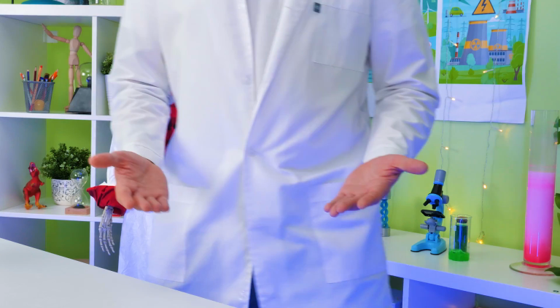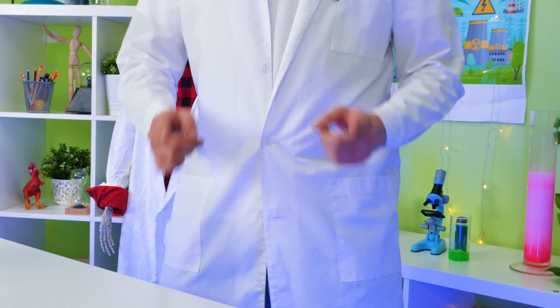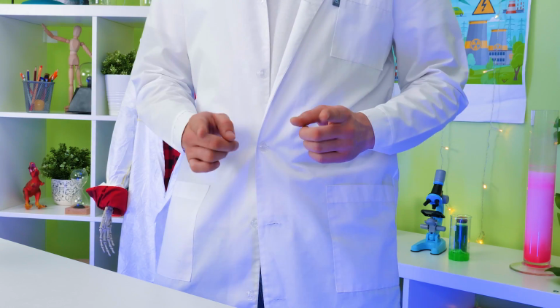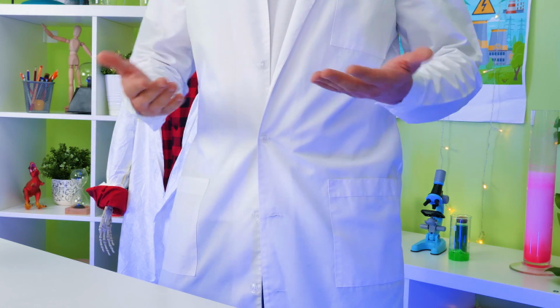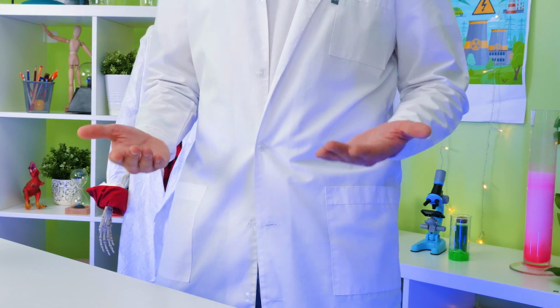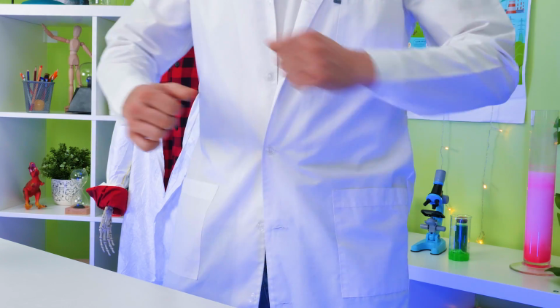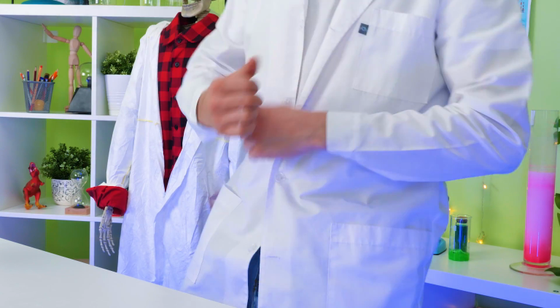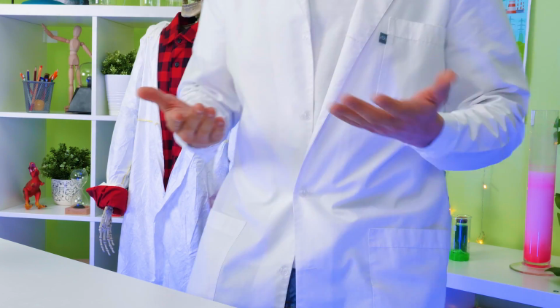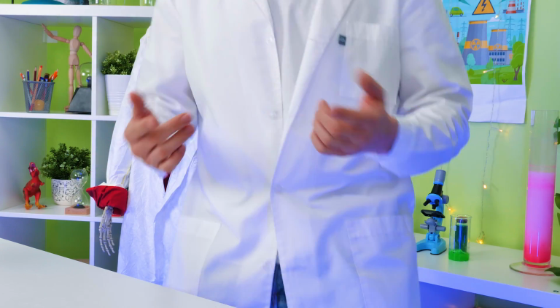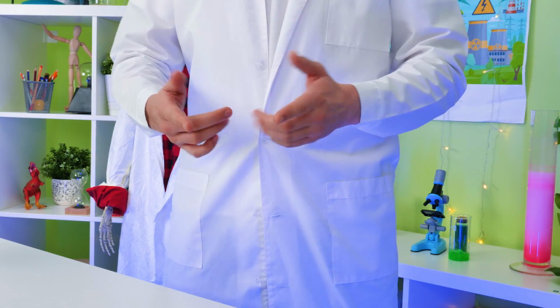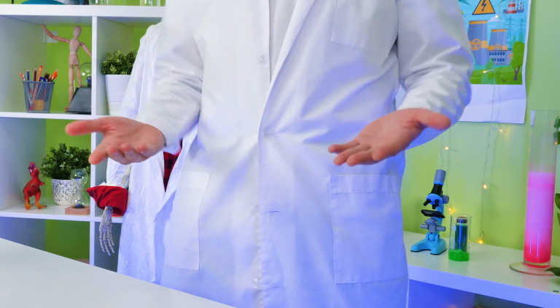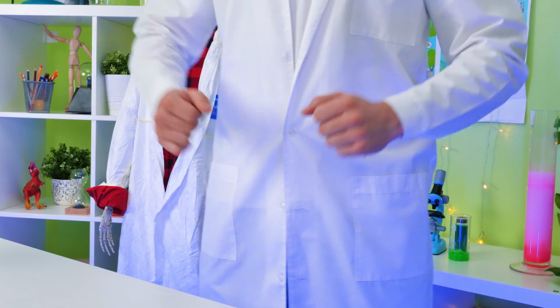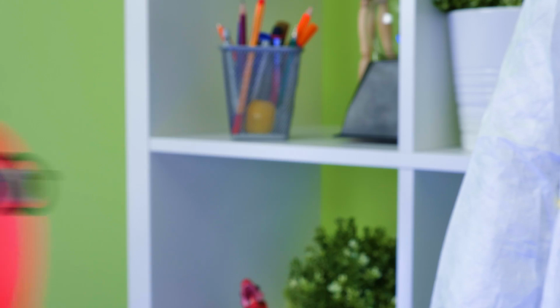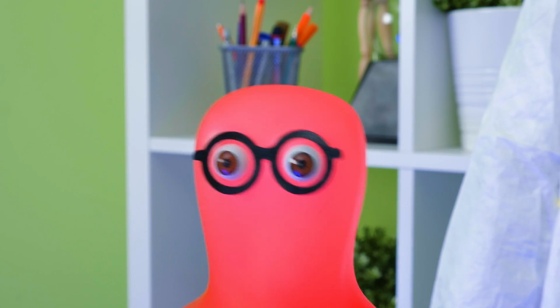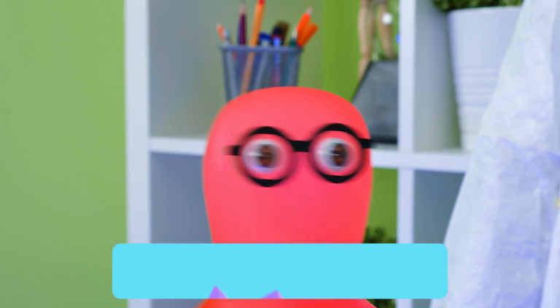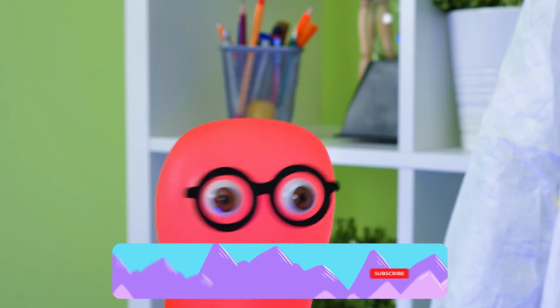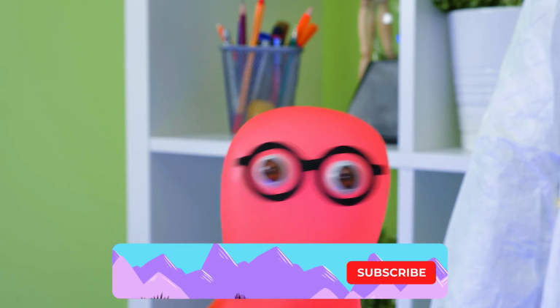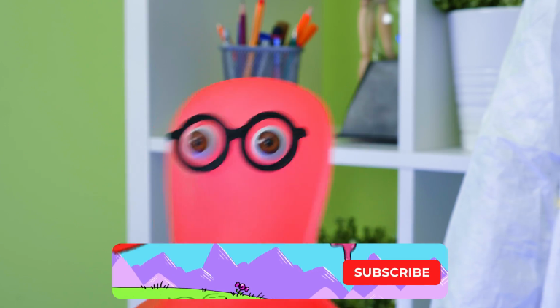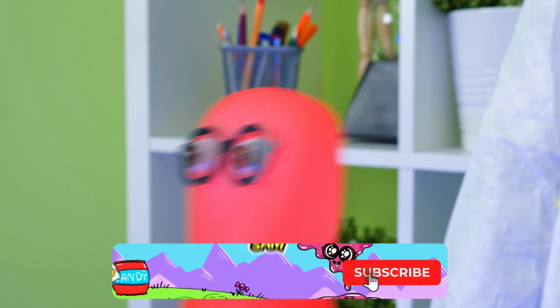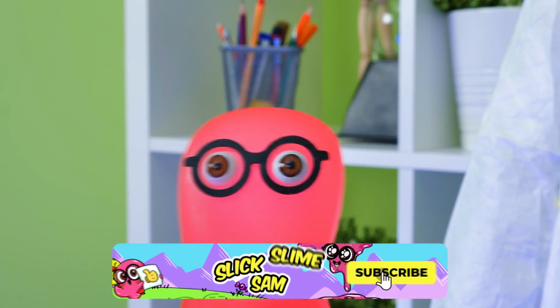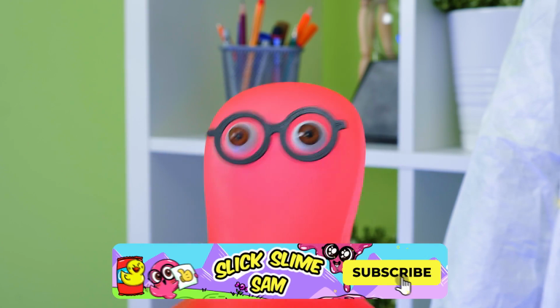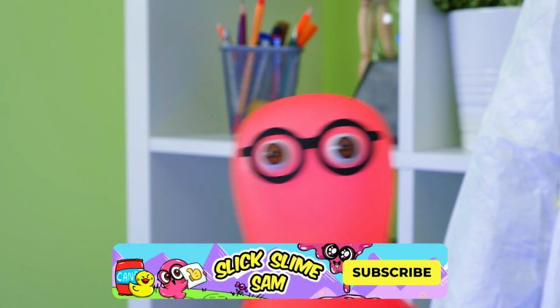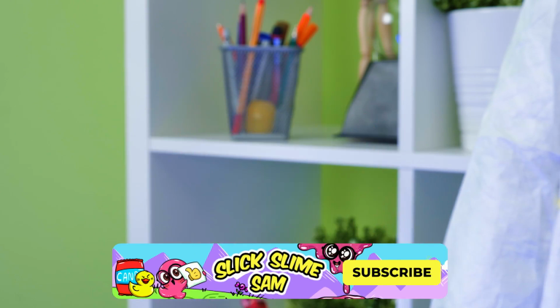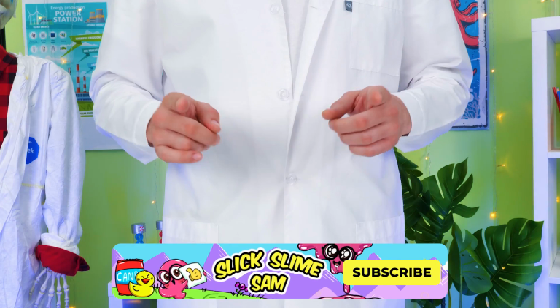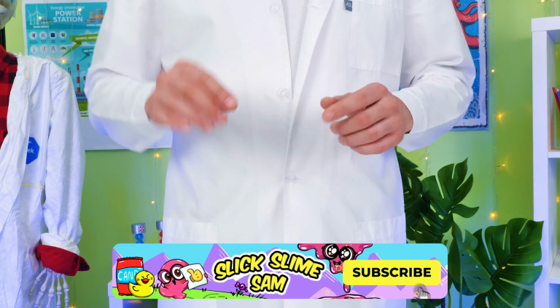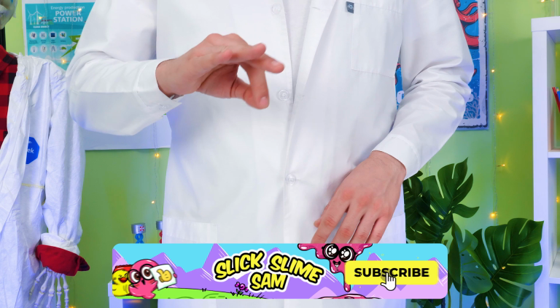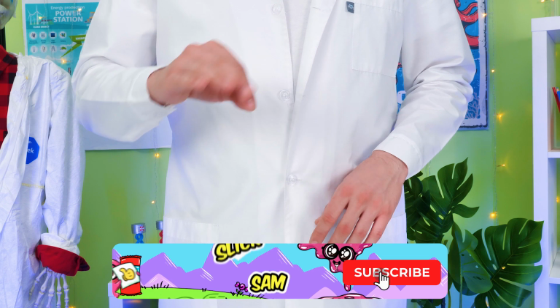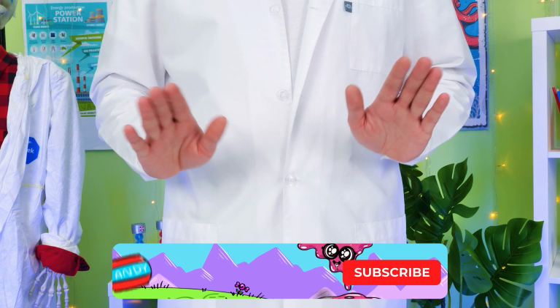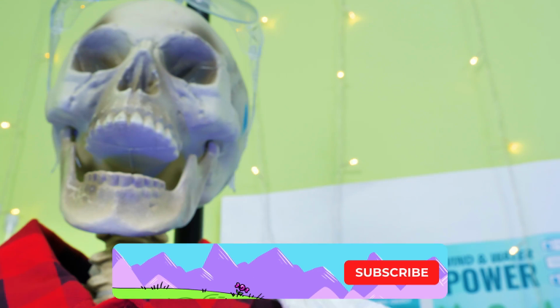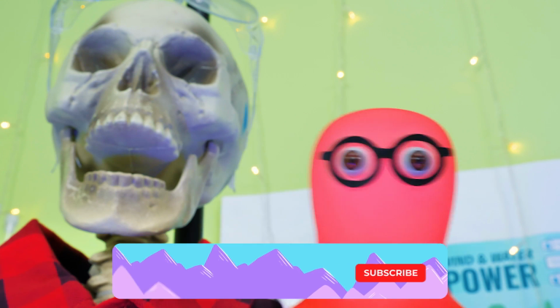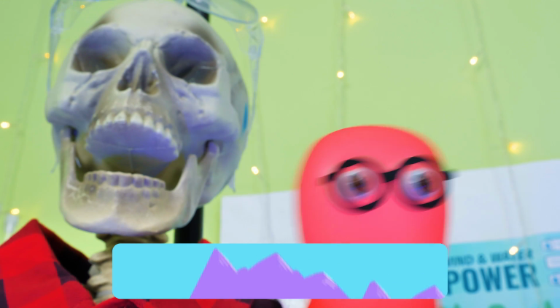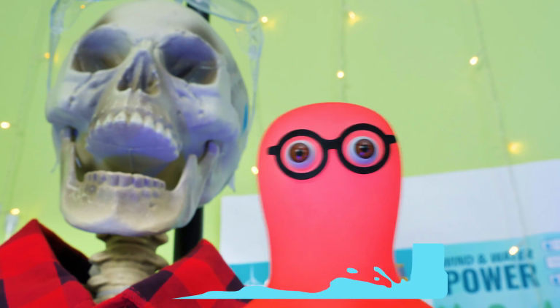That's it for today, guys! Thanks for being with us! We hope that this video was useful and fun! Give us a thumbs up and subscribe to our channel to learn even more cool stuff! And don't forget to hit the bell button! Bye-bye! See you all!